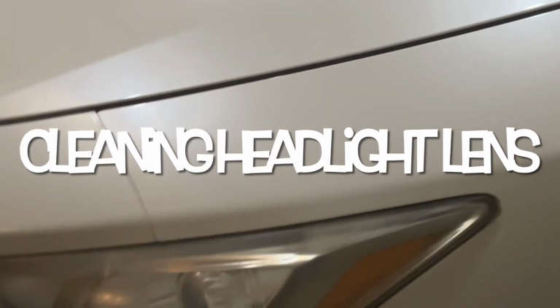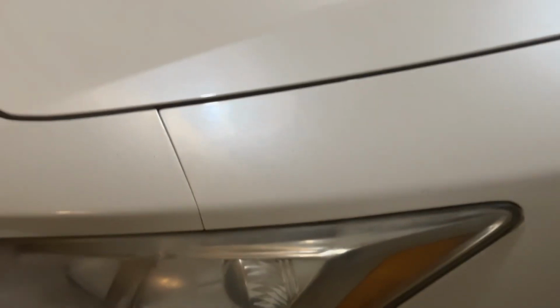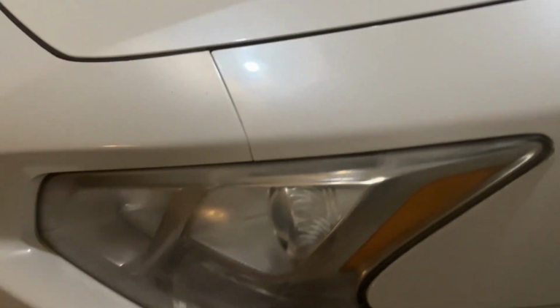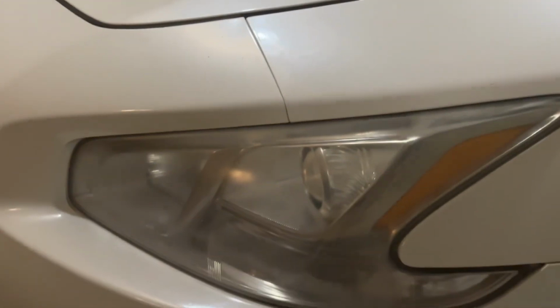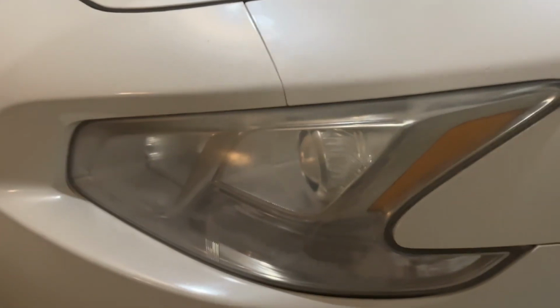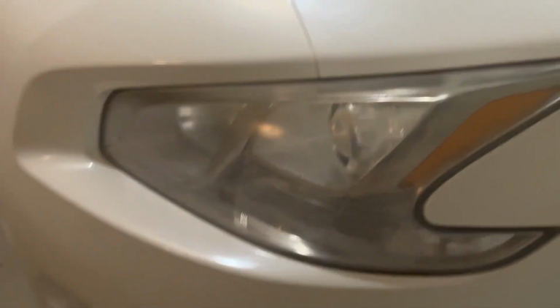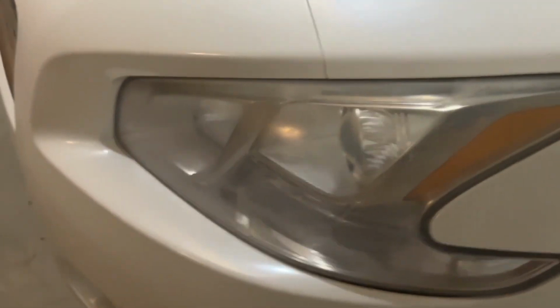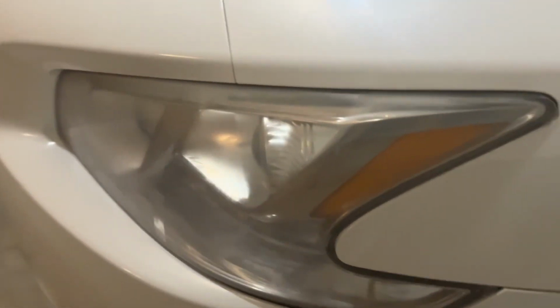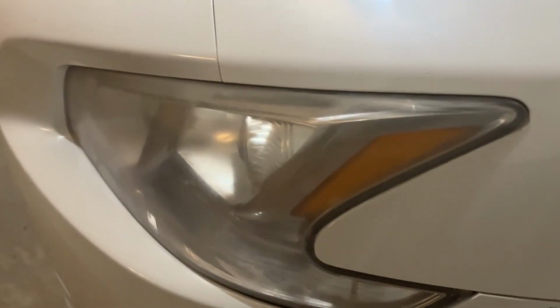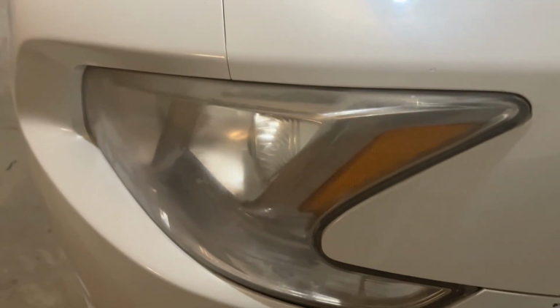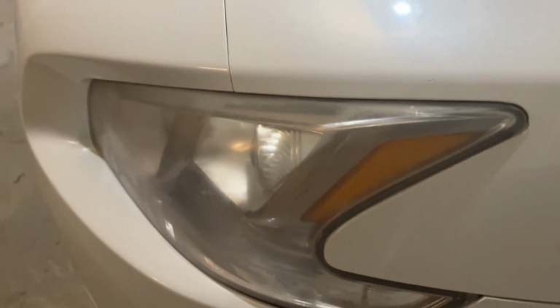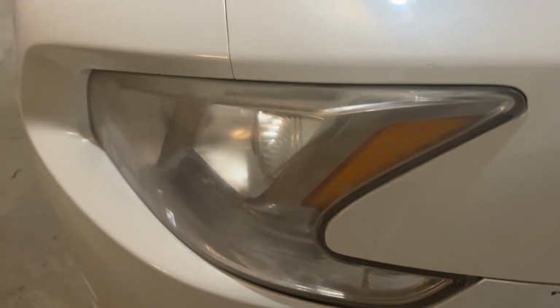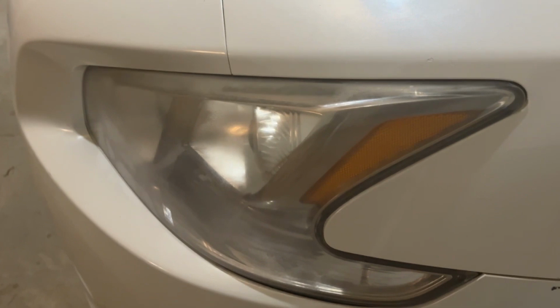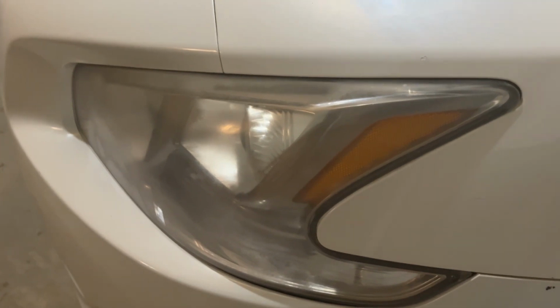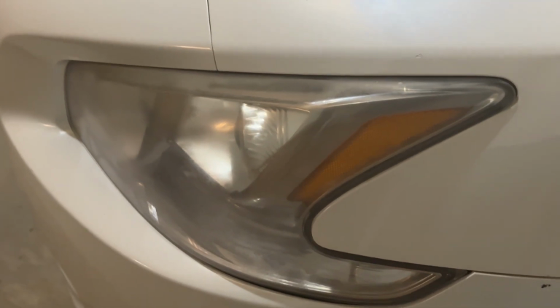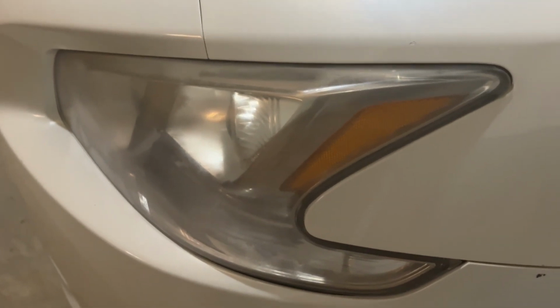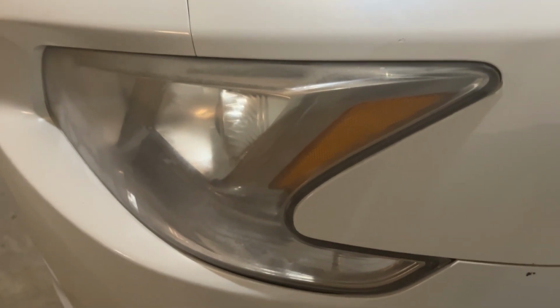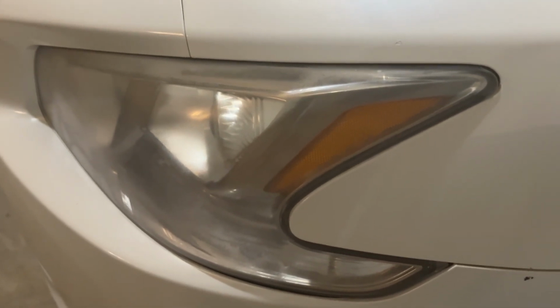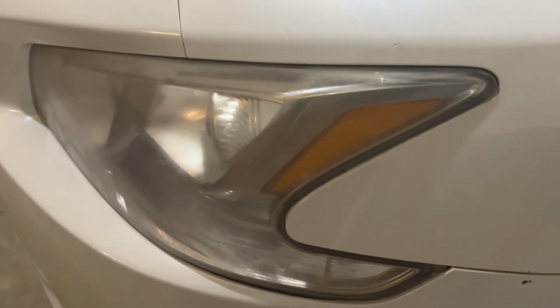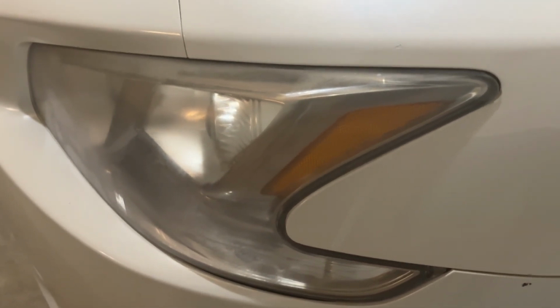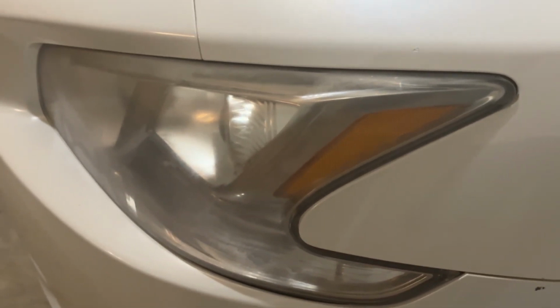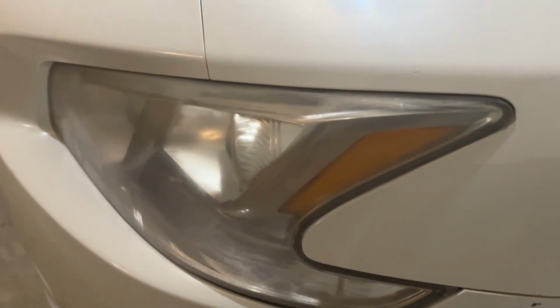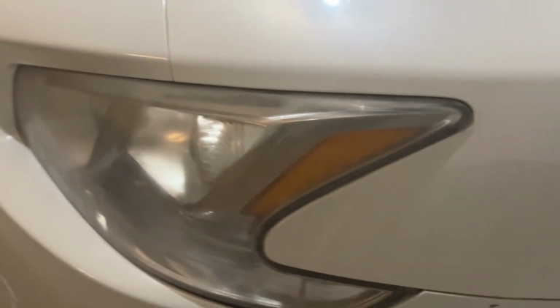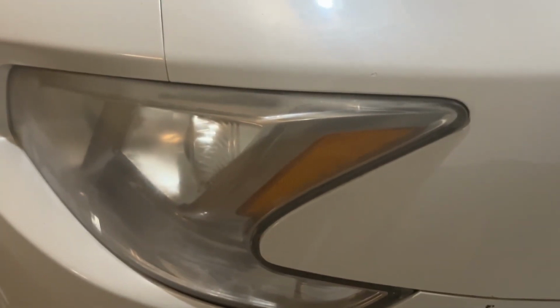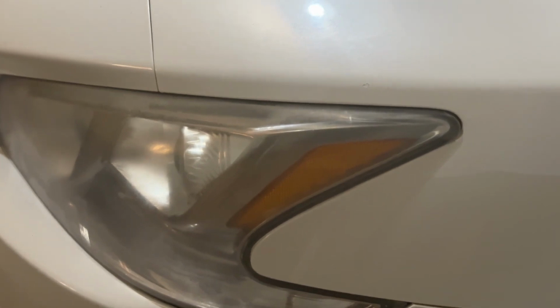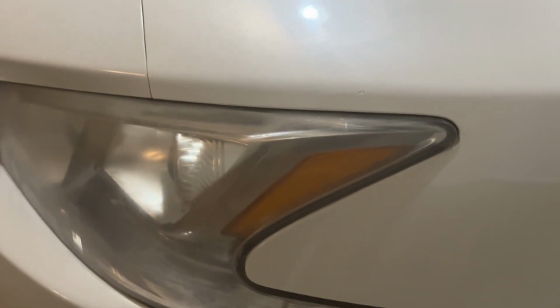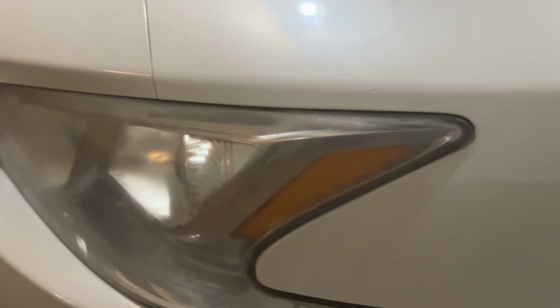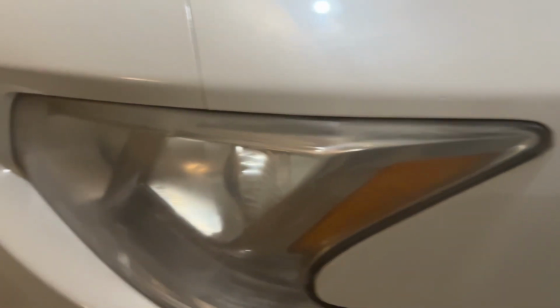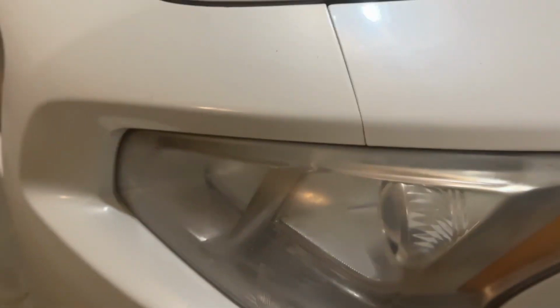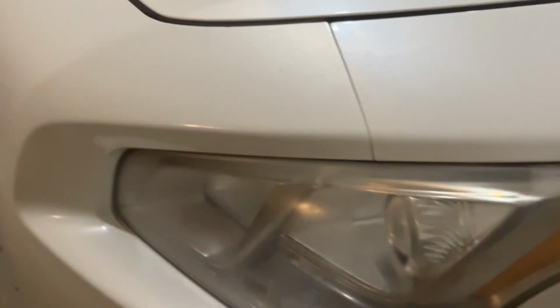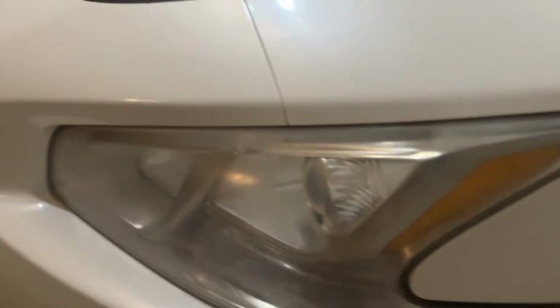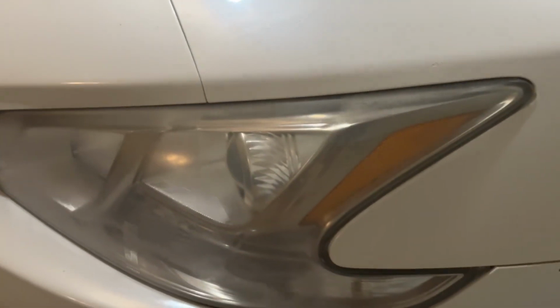Are your headlight lenses cloudy or even worse? My bride's car — I have cleaned them every once in a while, but I have not cleaned that one yet.